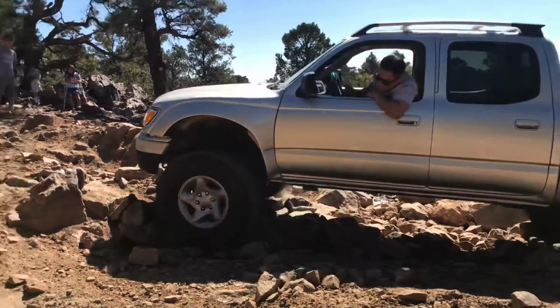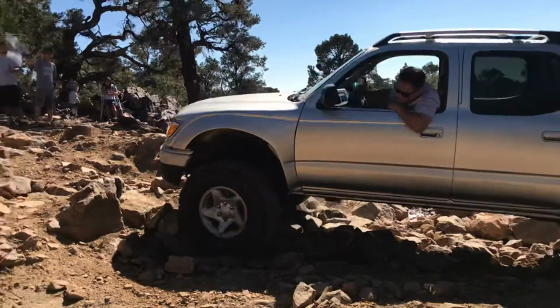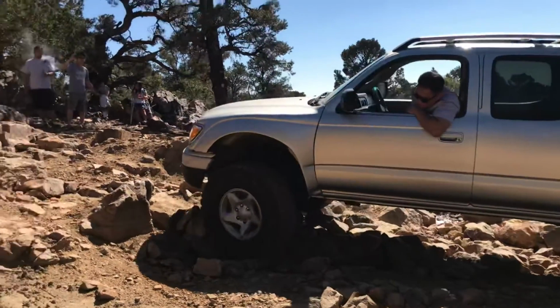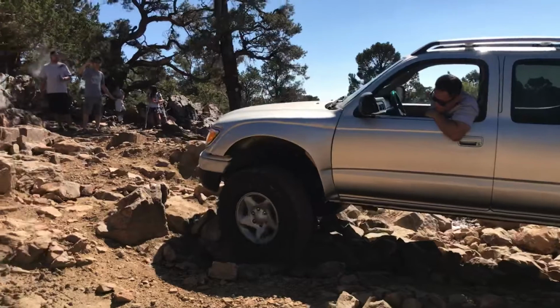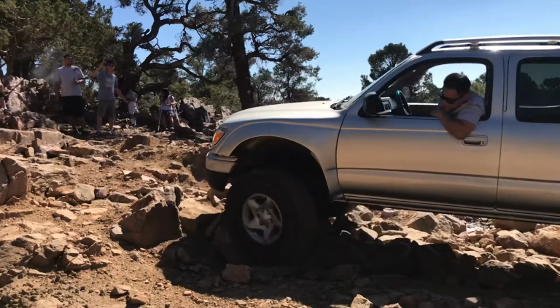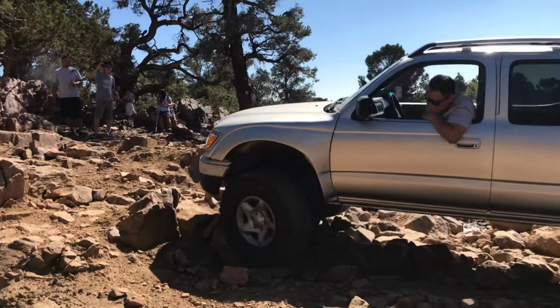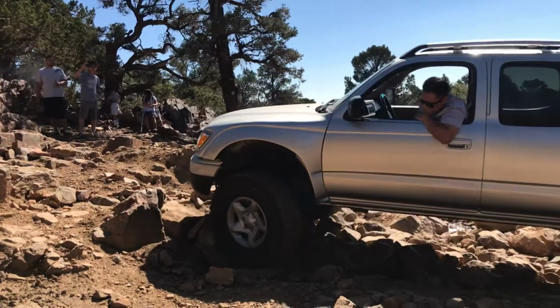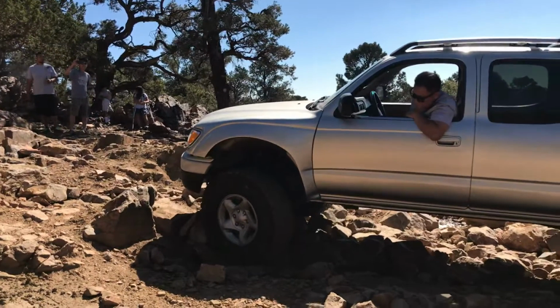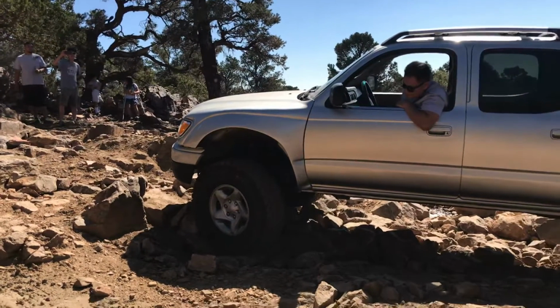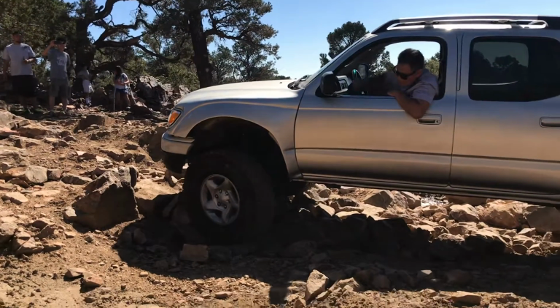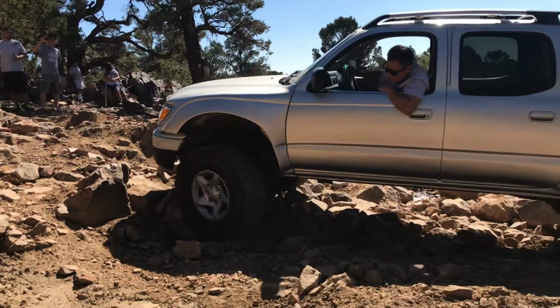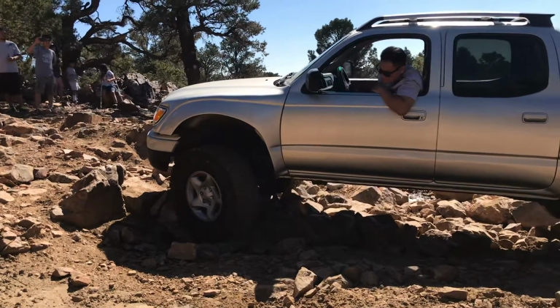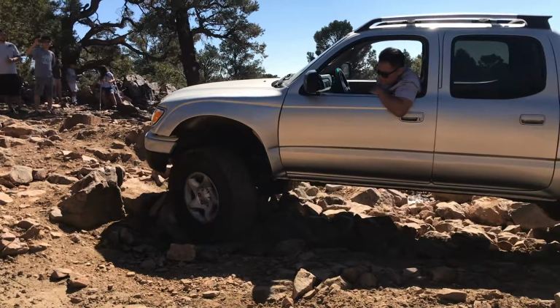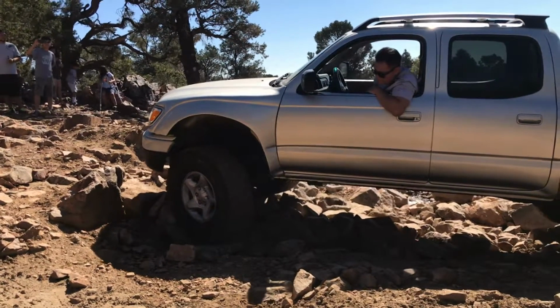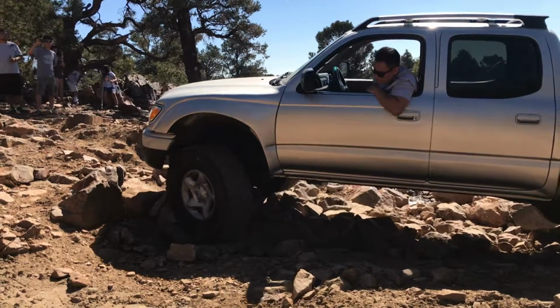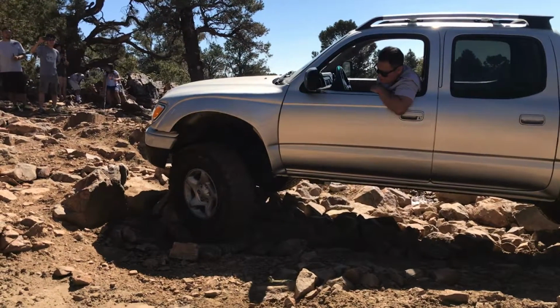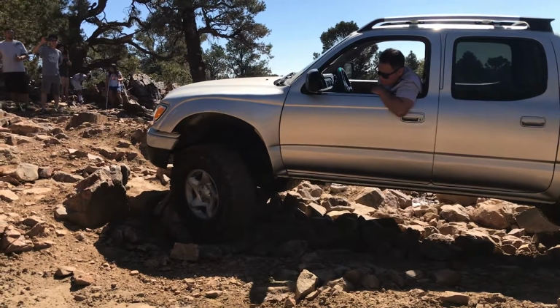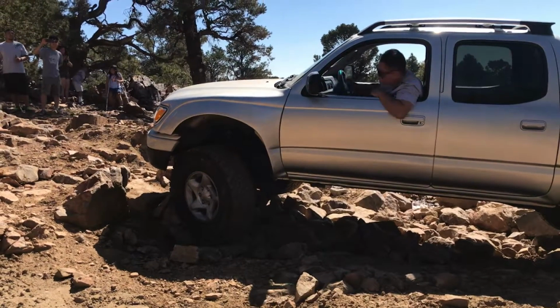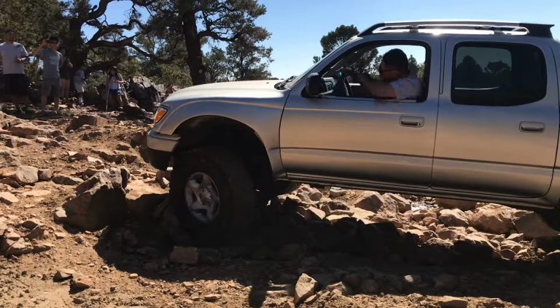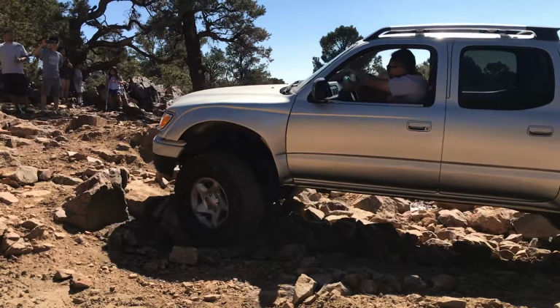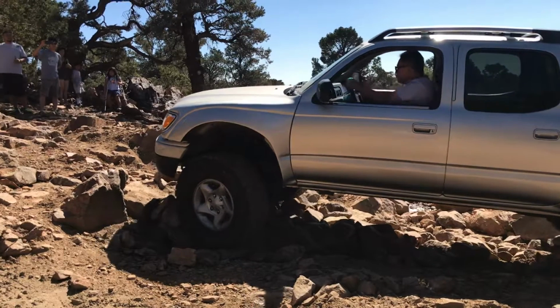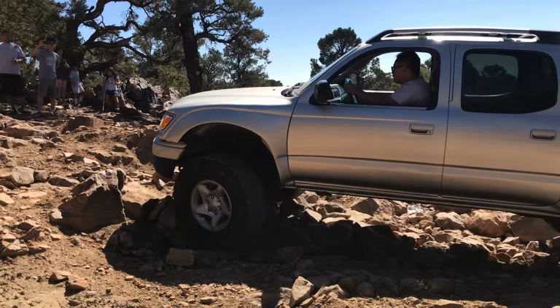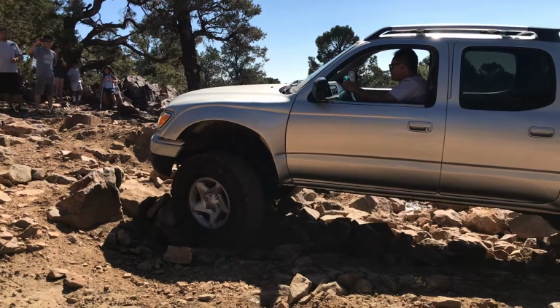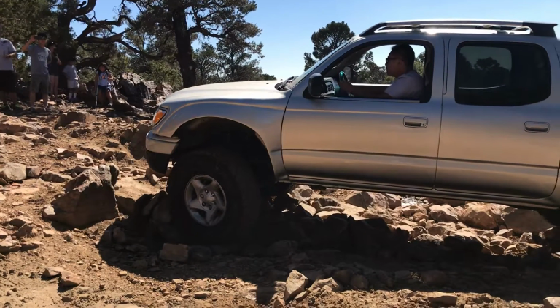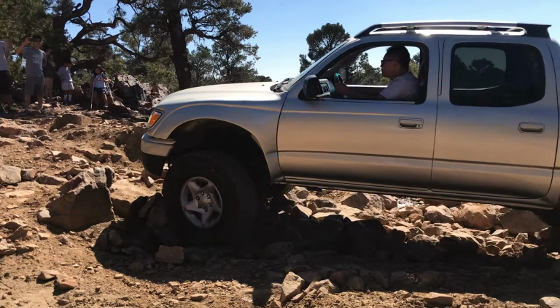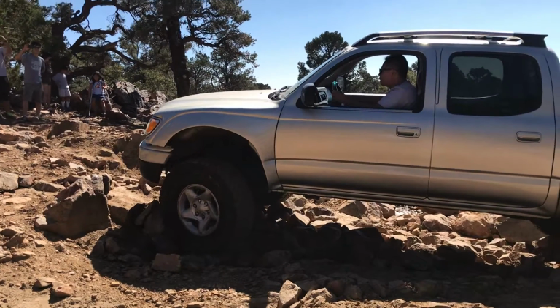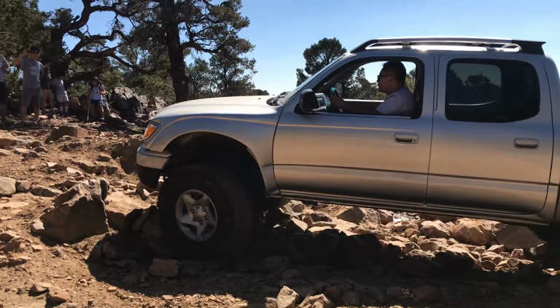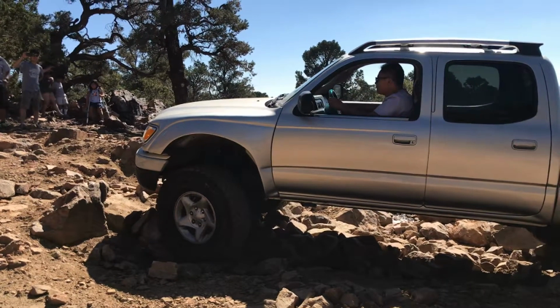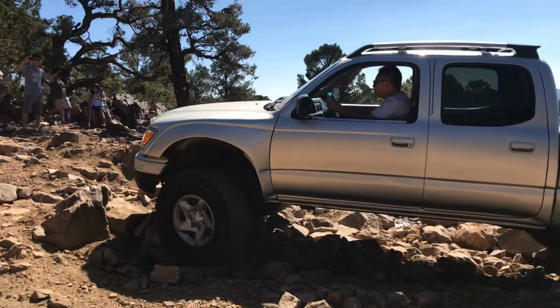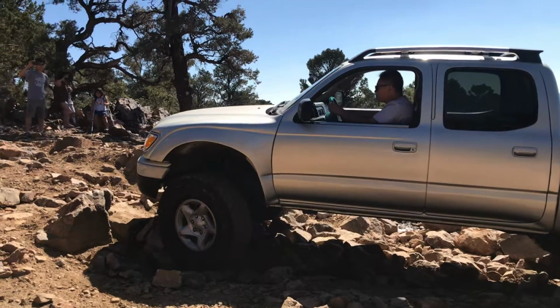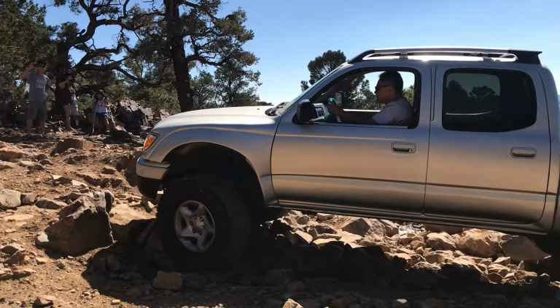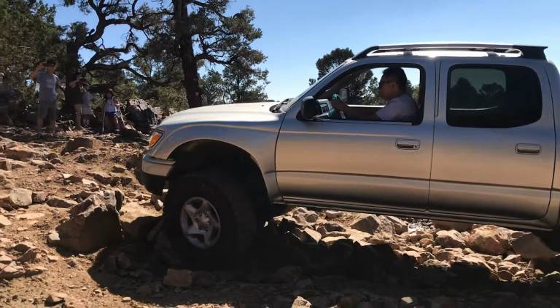Now cut it, cut it. Bumper, bumper. Not too much, not too much. Right there, right there at that line. Right there at that line. Bumper.